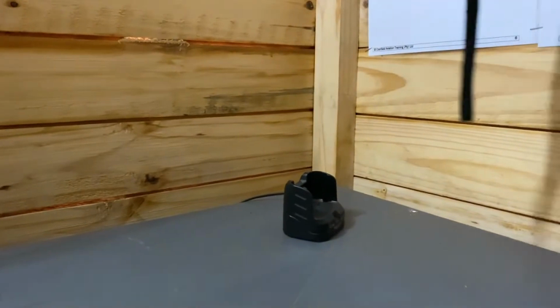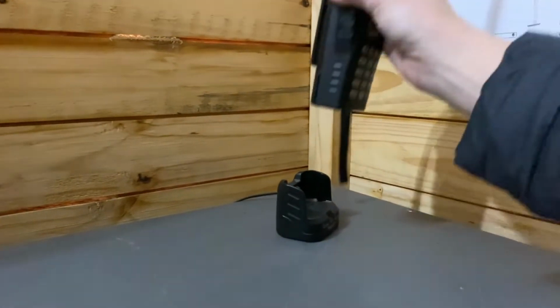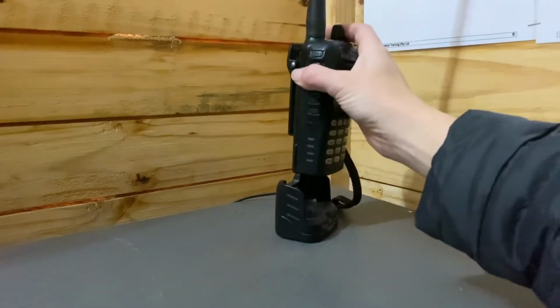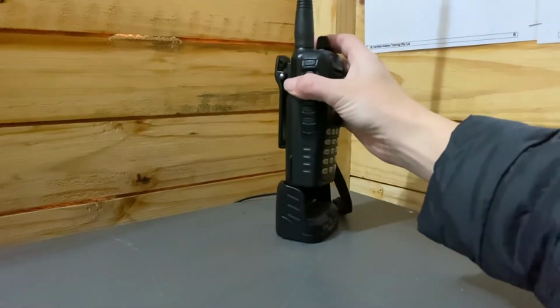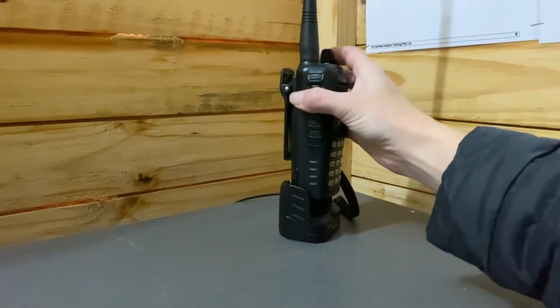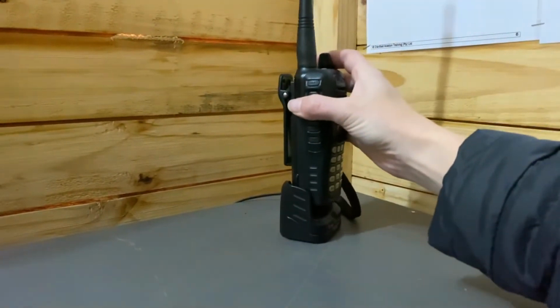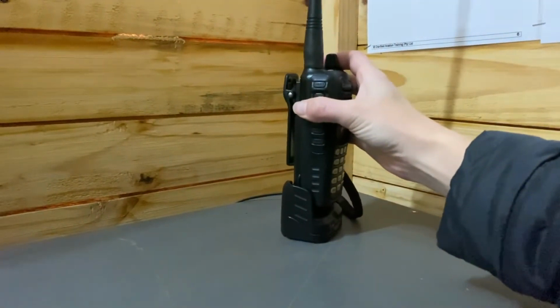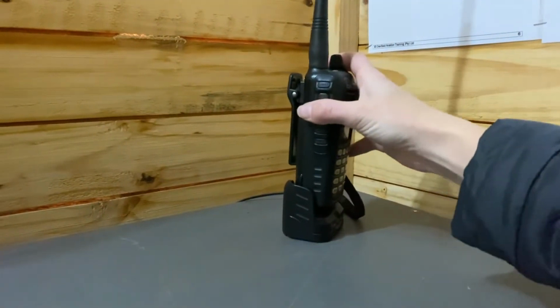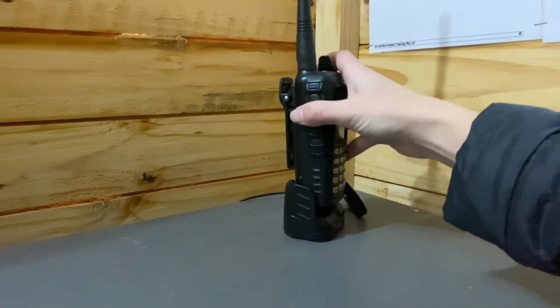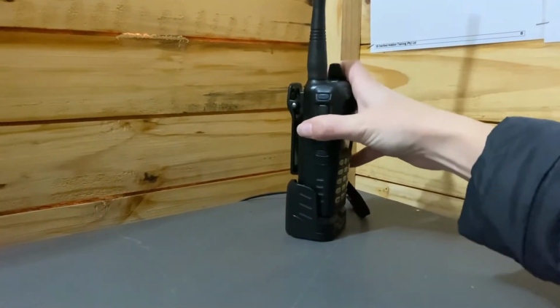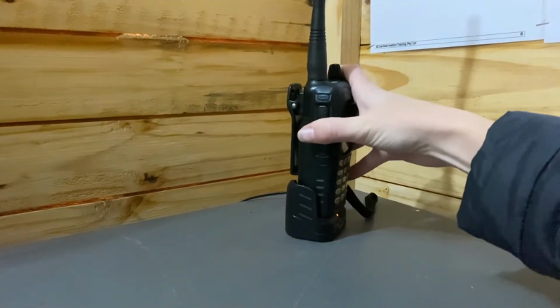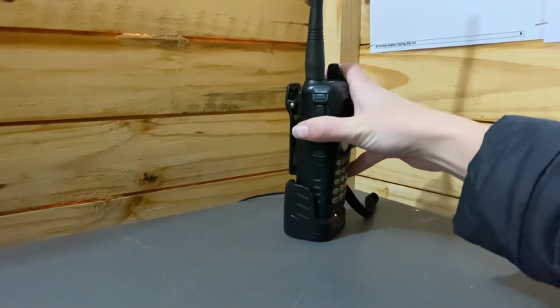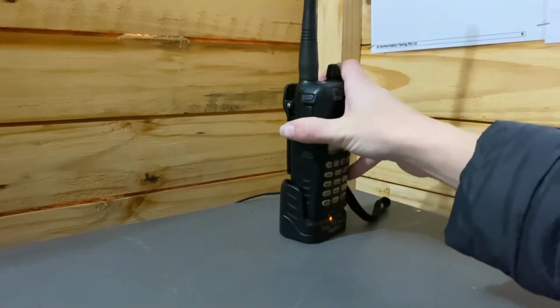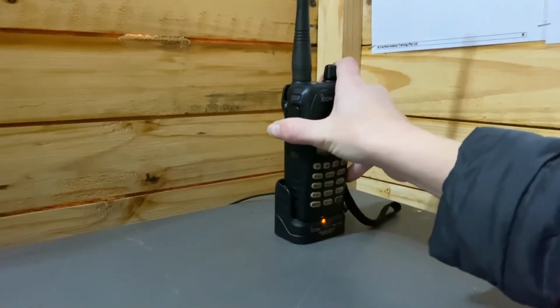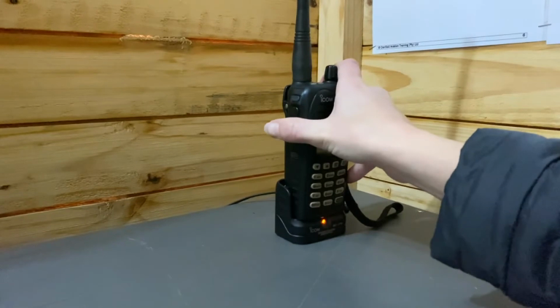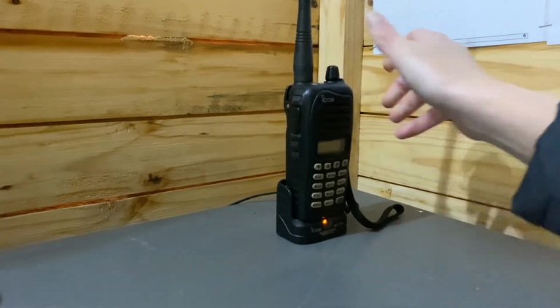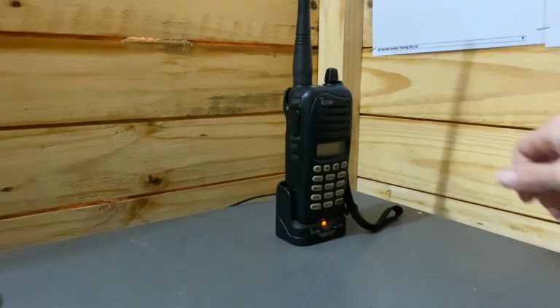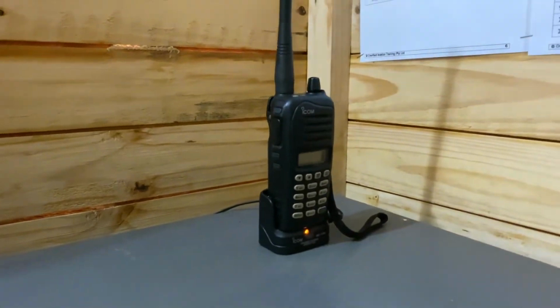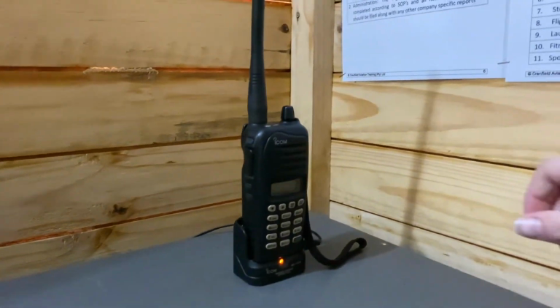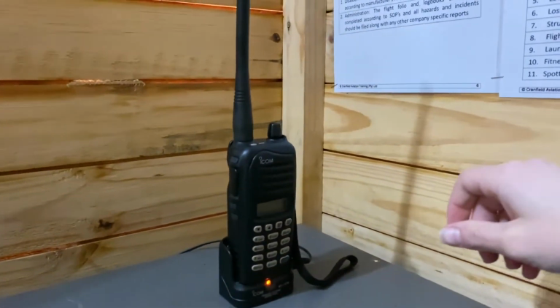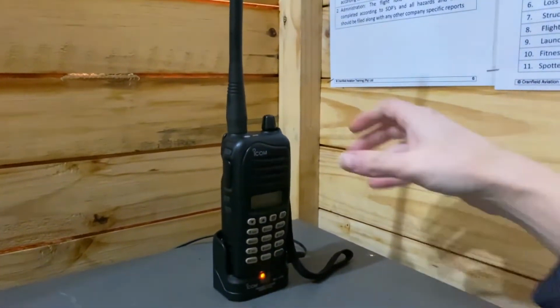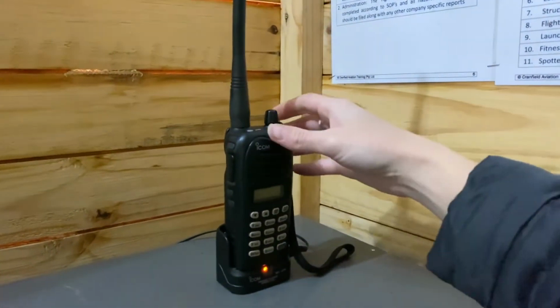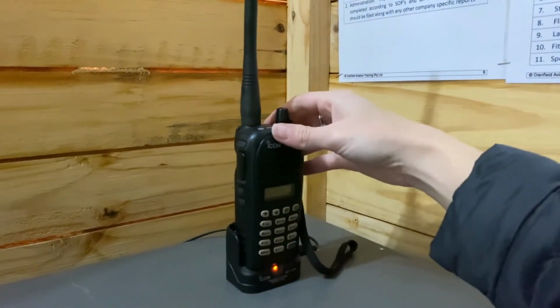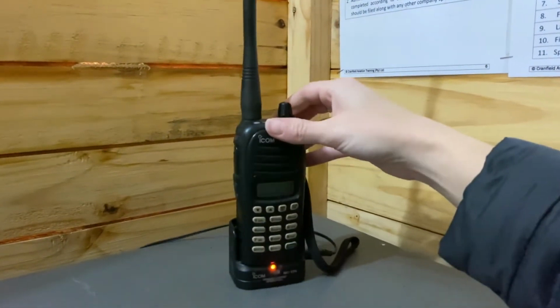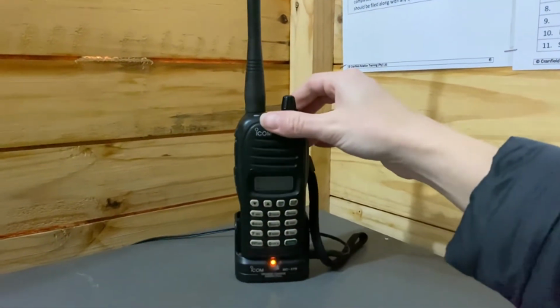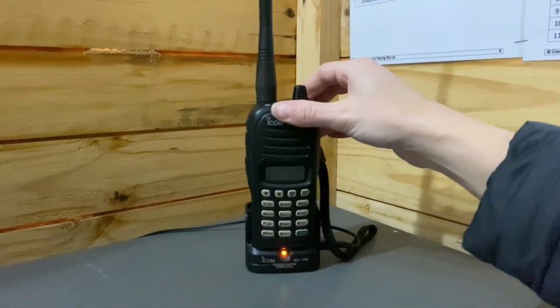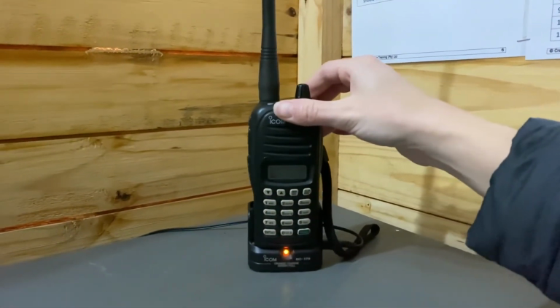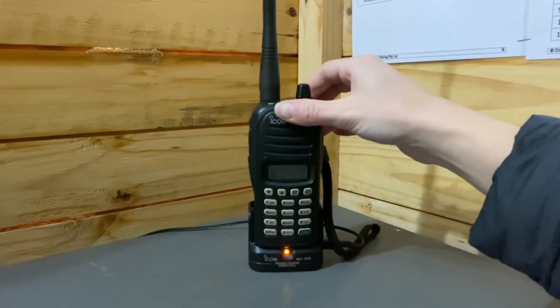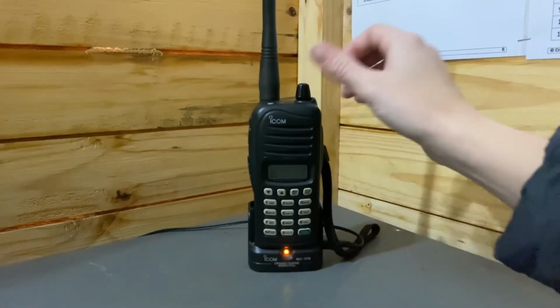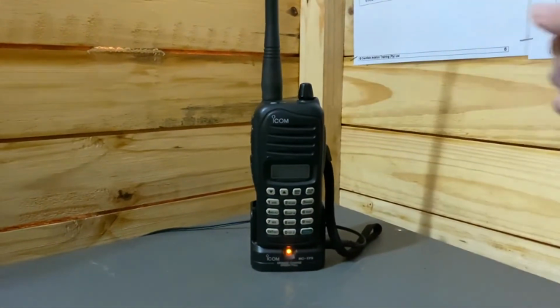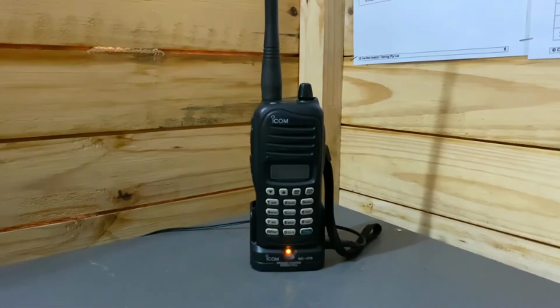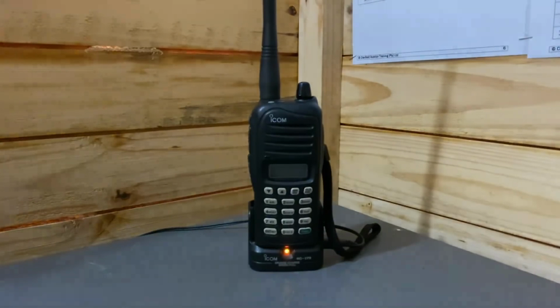Charging the radio is as simple as sliding it into the charging dock. An amber light will illuminate when contact has been made. Your radio has now been checked.